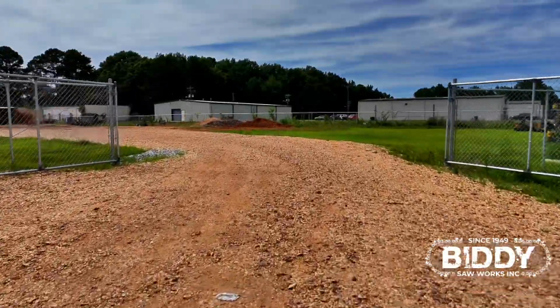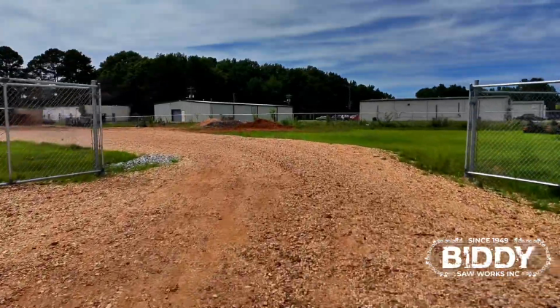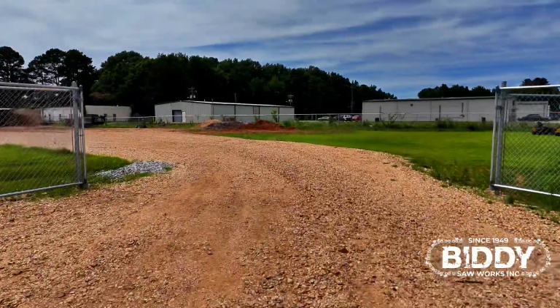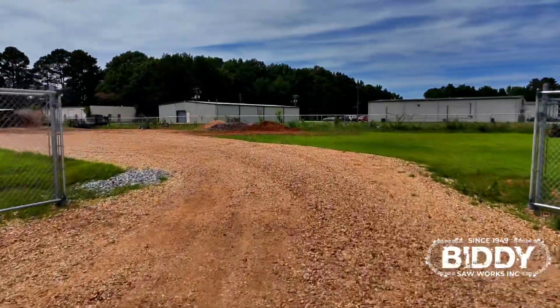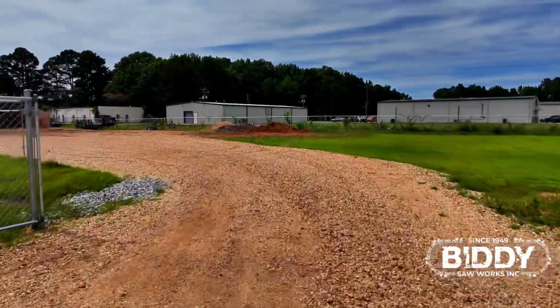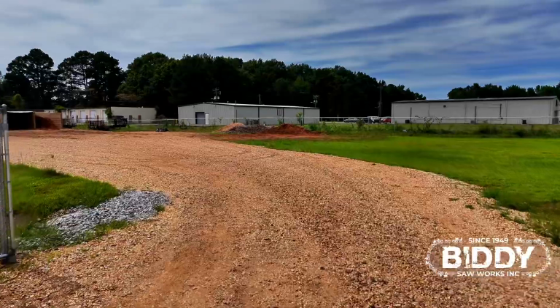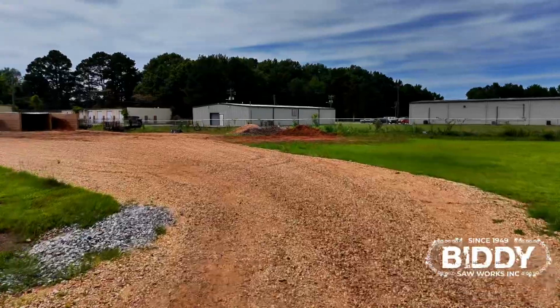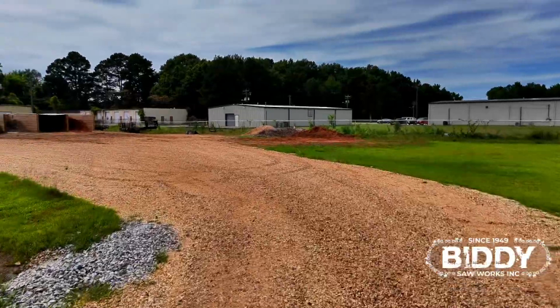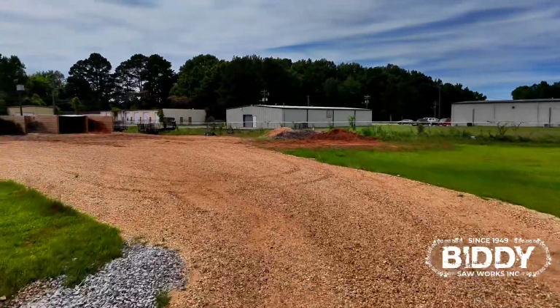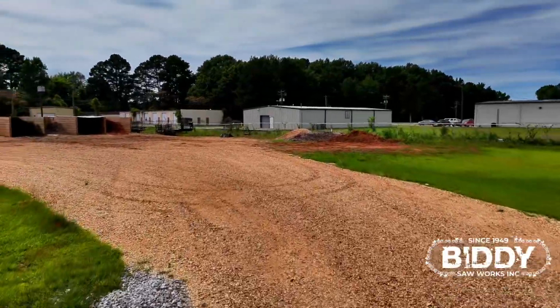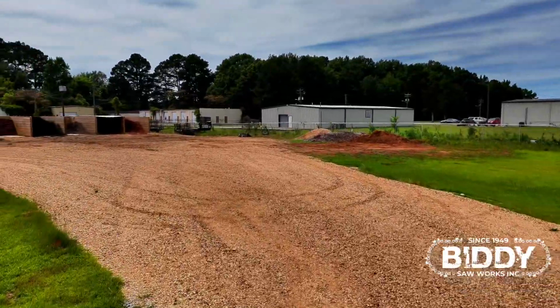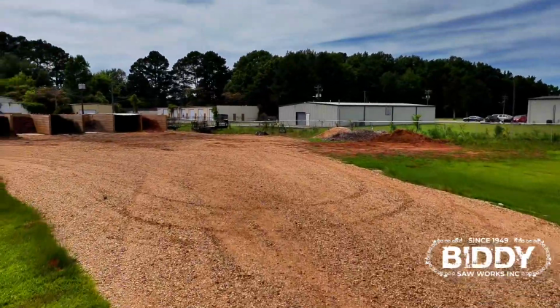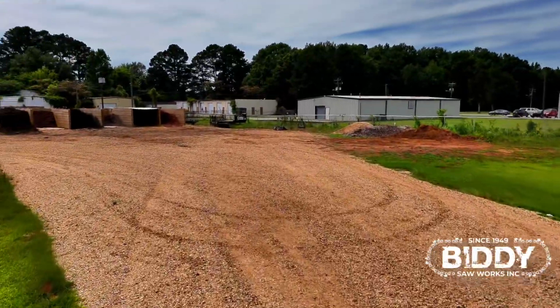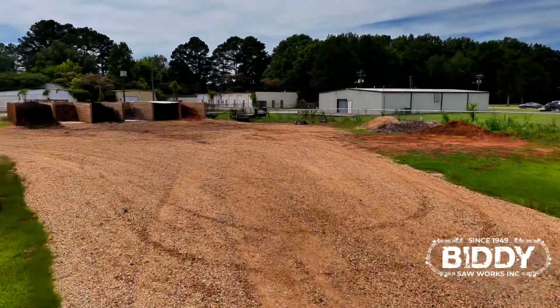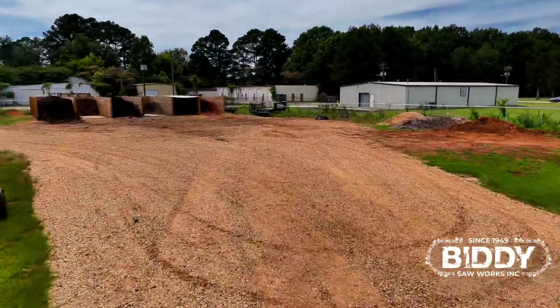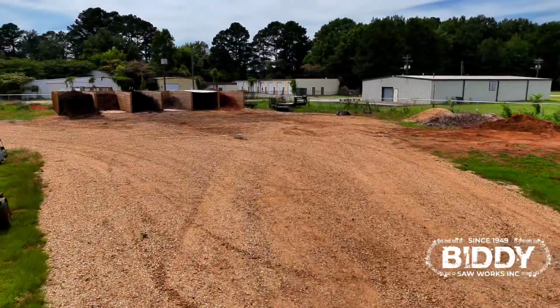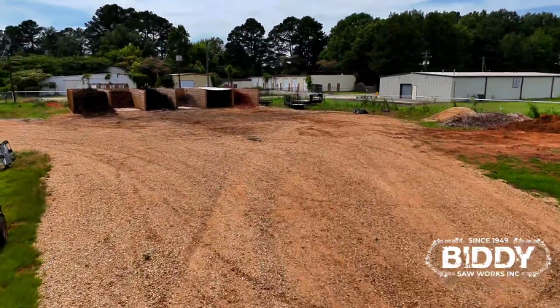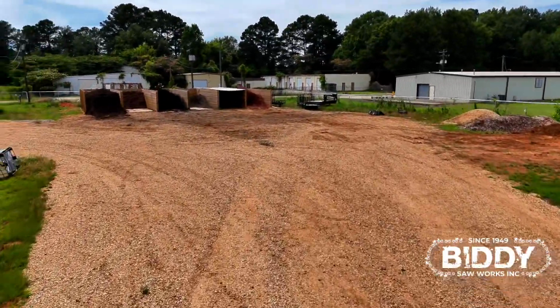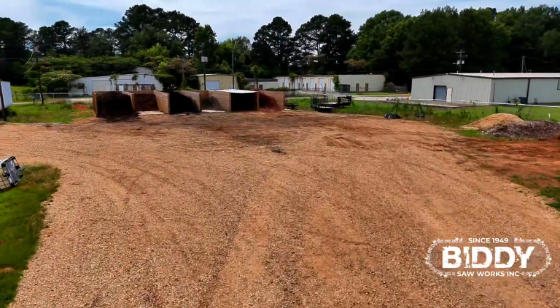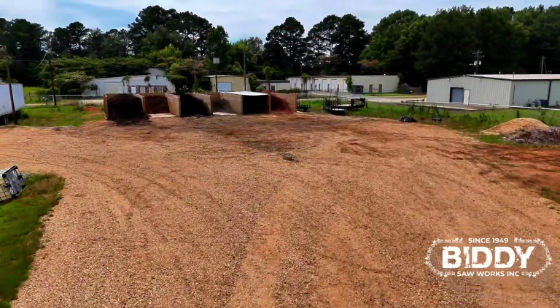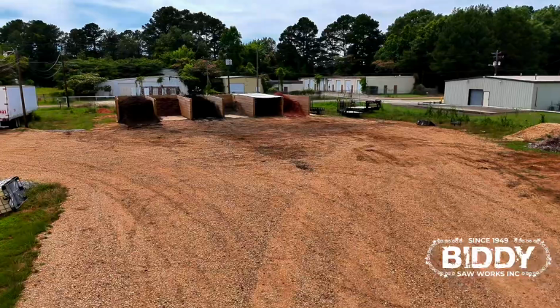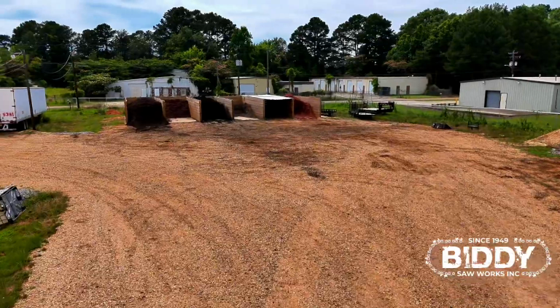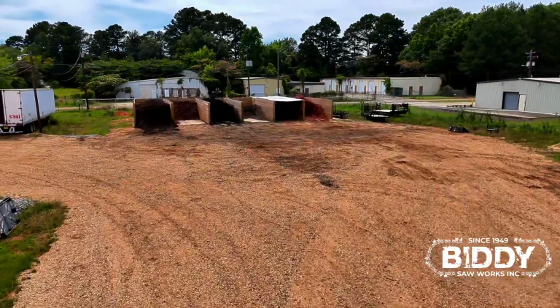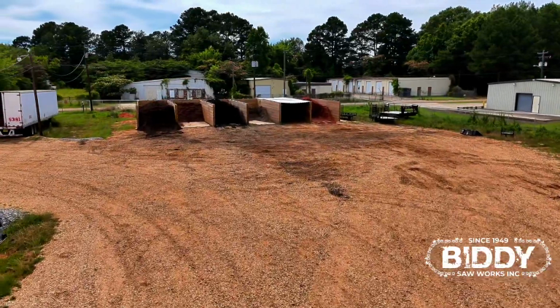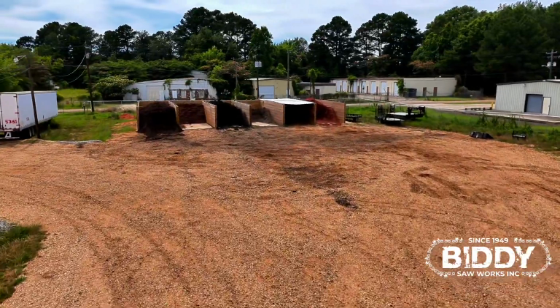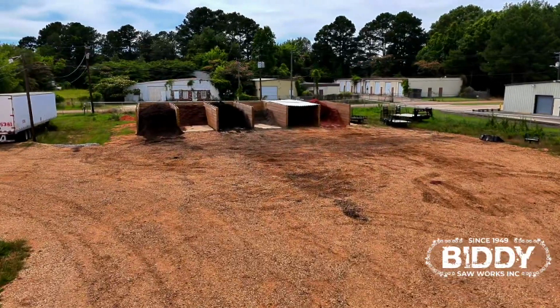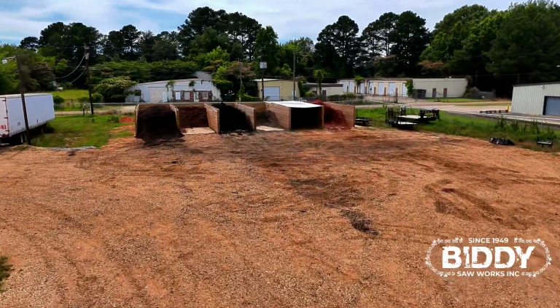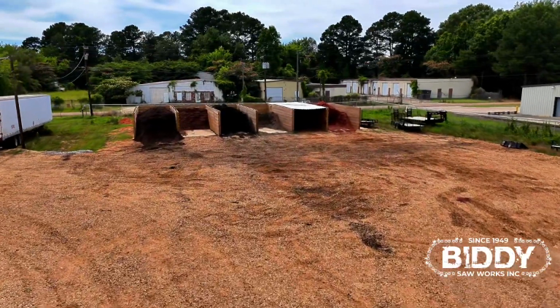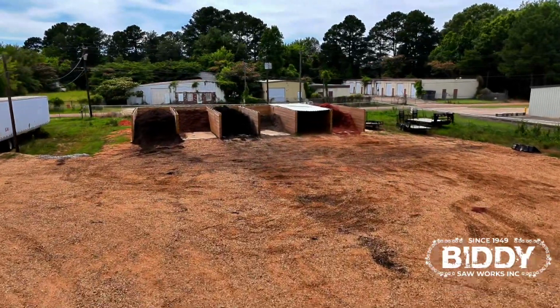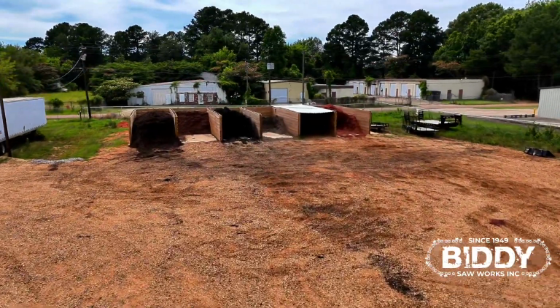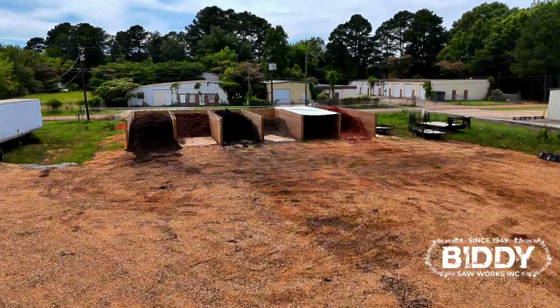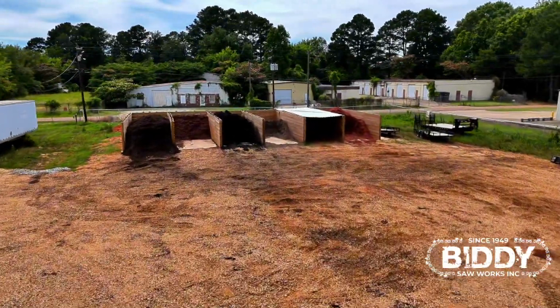Hey everybody, it's Blake over at Biddy Saw Works. Many of you have come by and seen our new landscape supply yard, but for those of you who haven't, we want to take a minute and walk you through each product and let you know what we've got, because we've got some really great clean material.